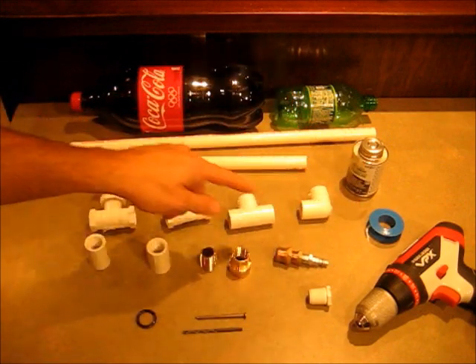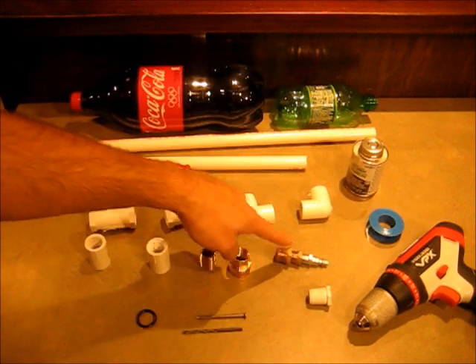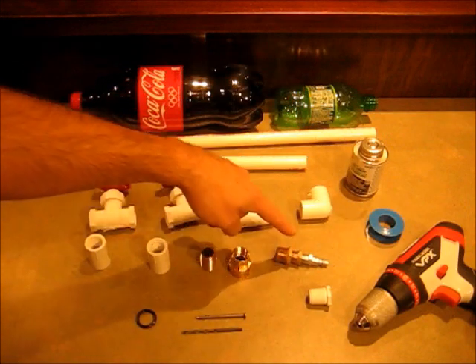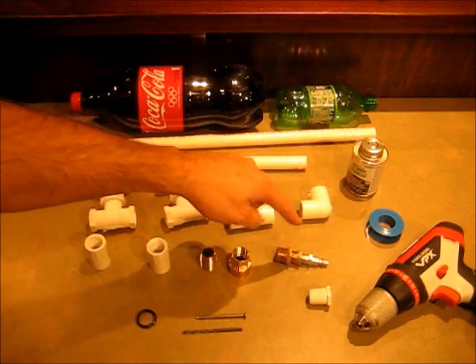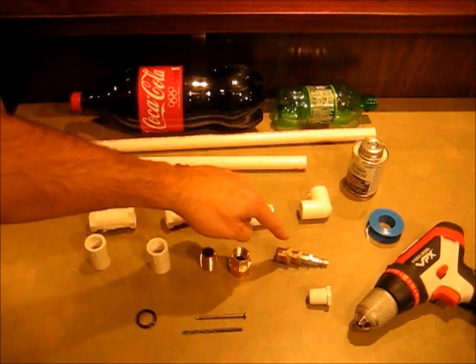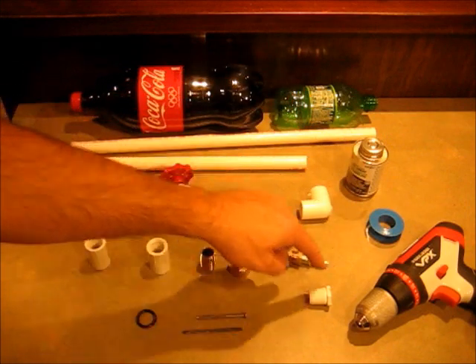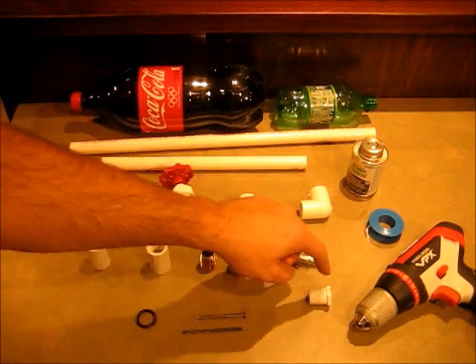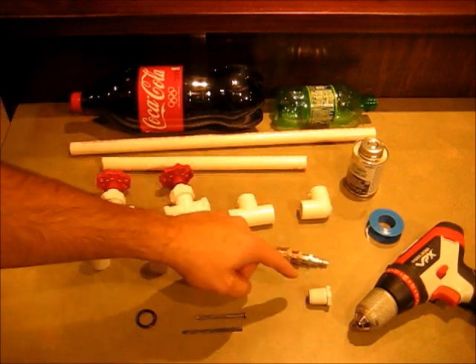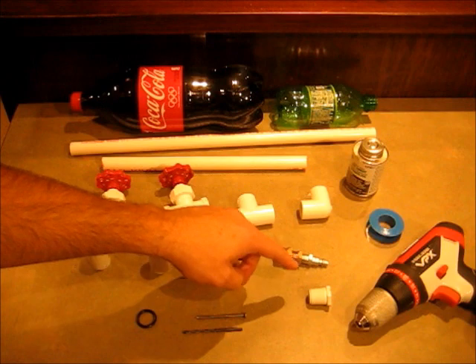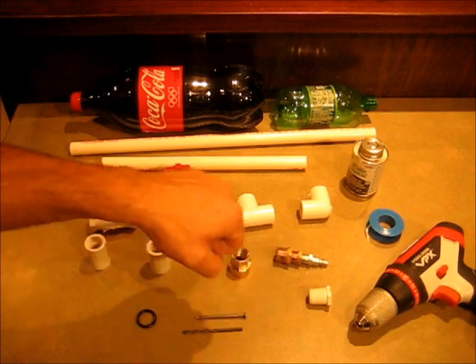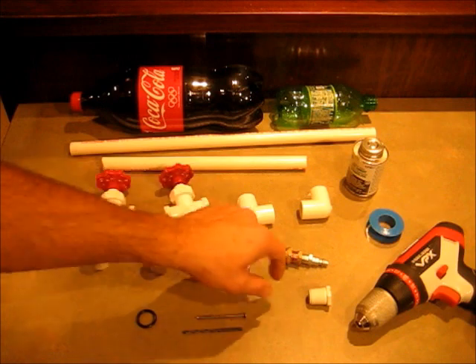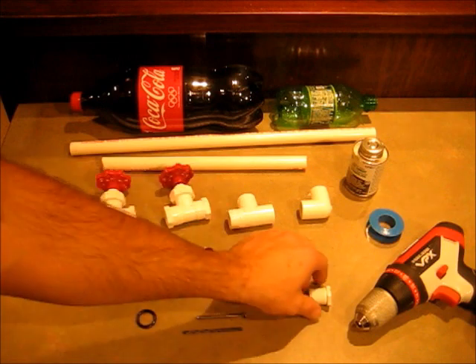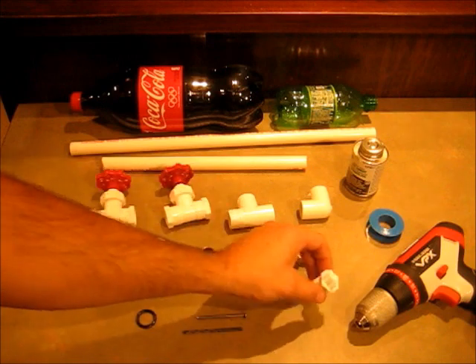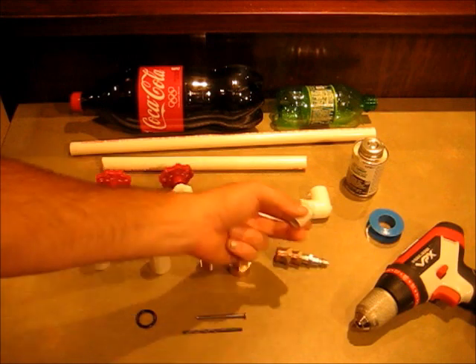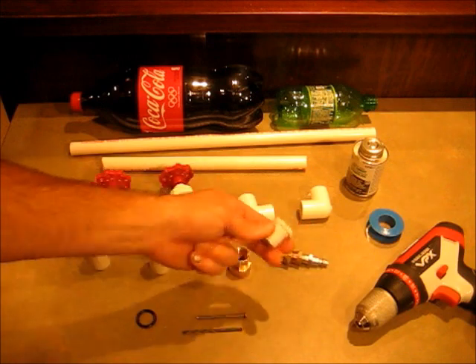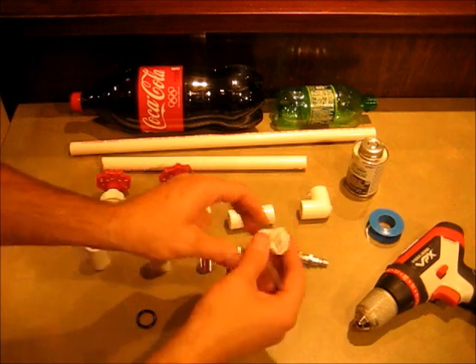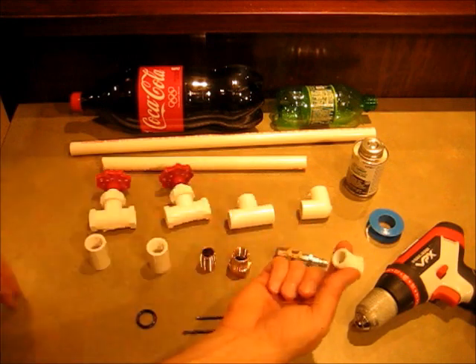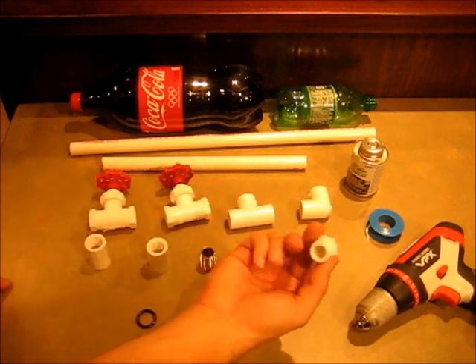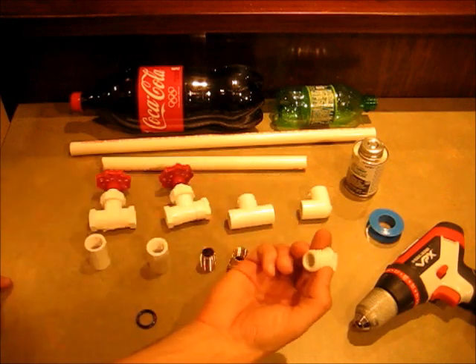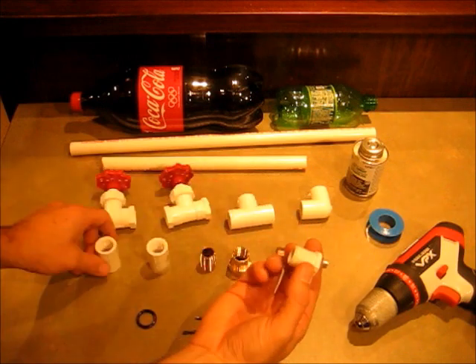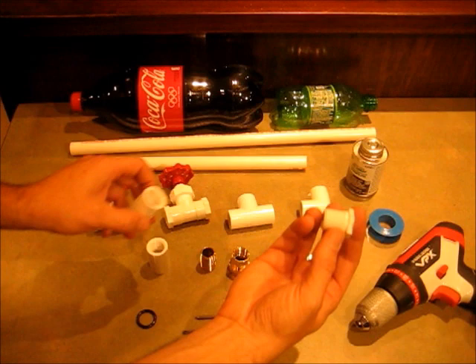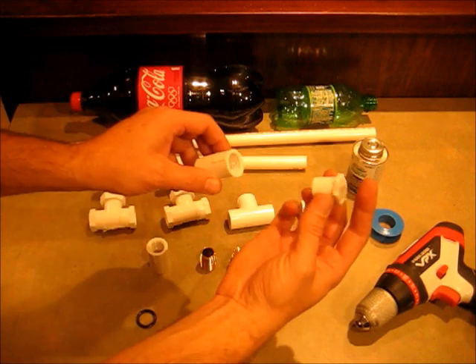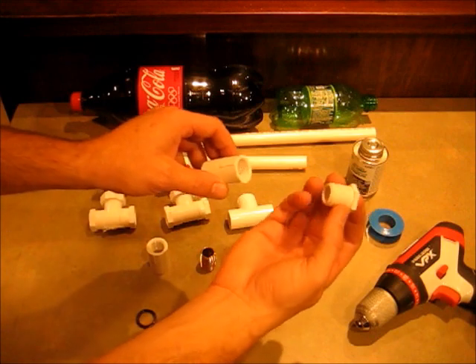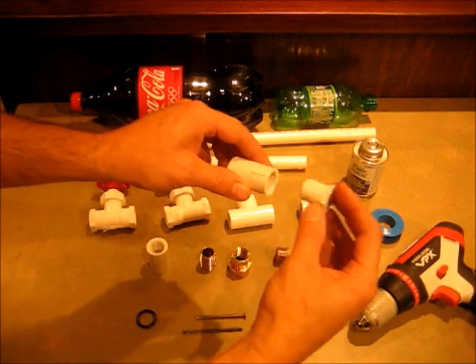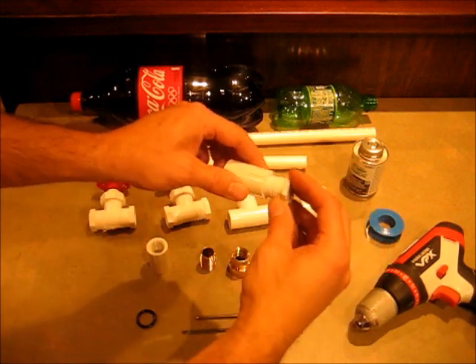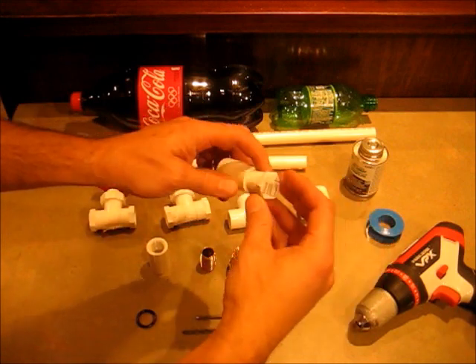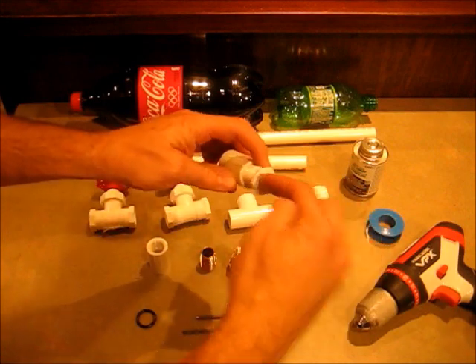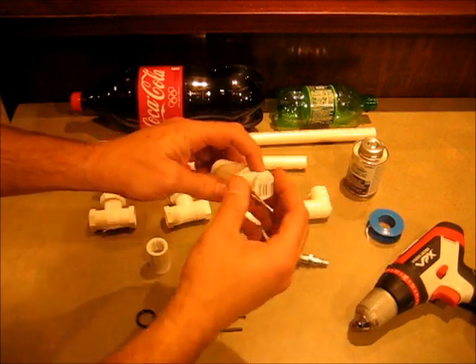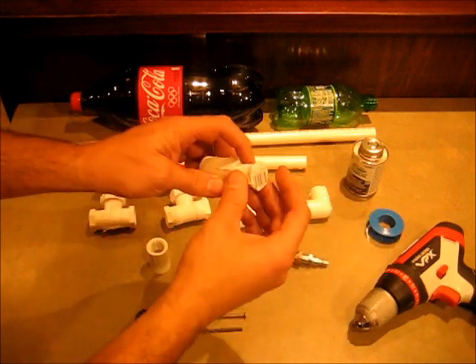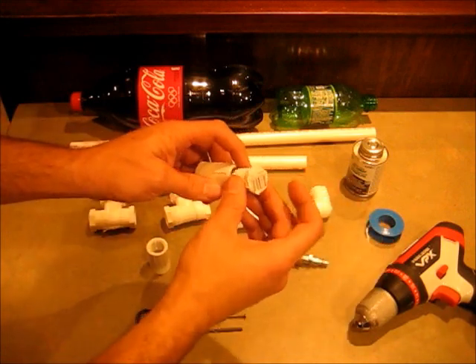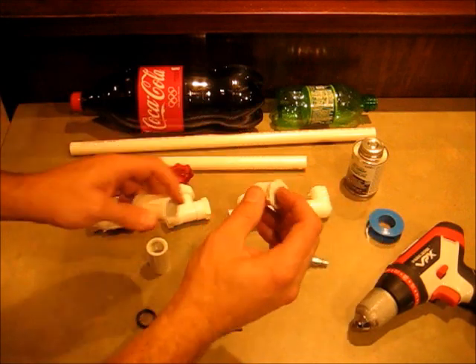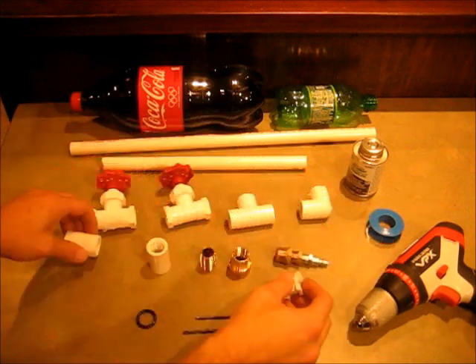If you're not using an air compressor and you just have a bicycle pump, then all you need is this half inch cap that'll go in there, and we'll drill a hole through and put a valve in there.